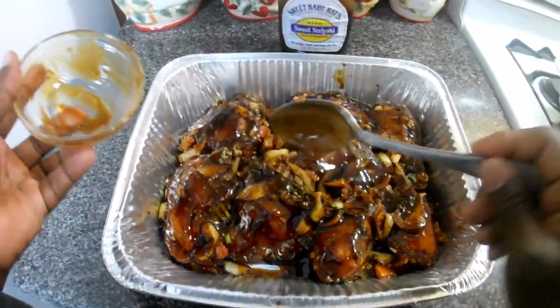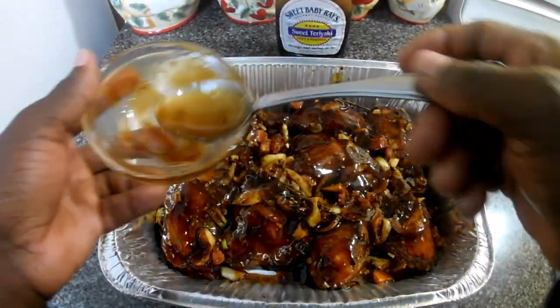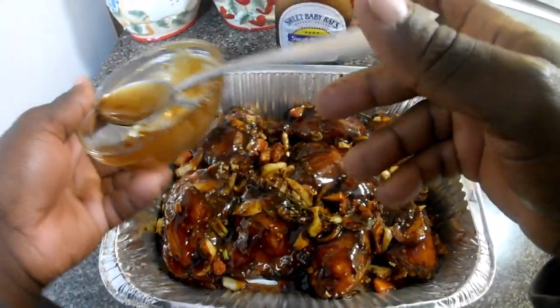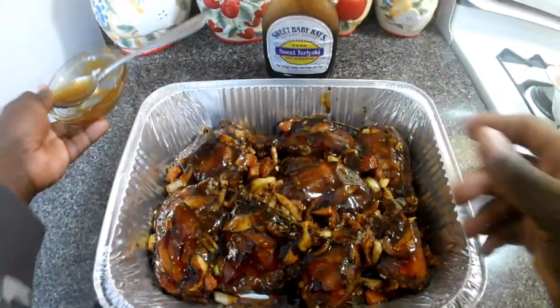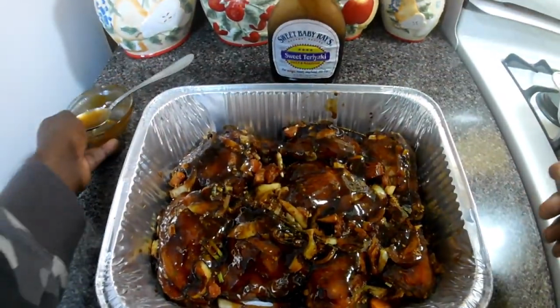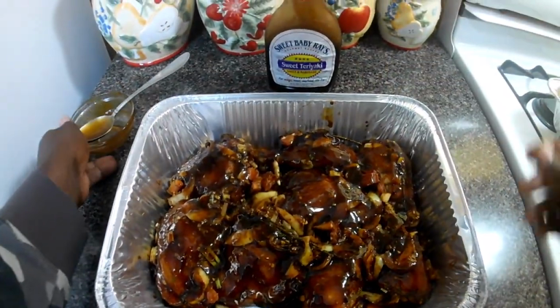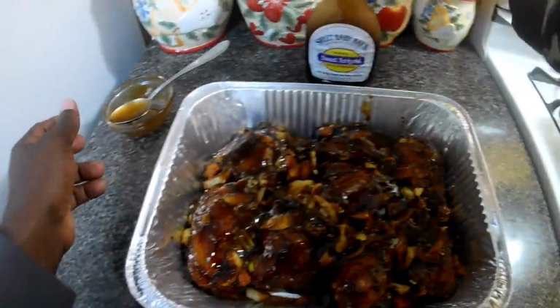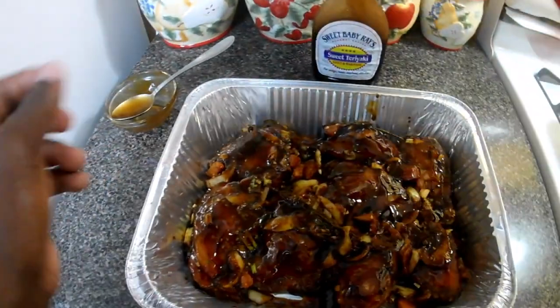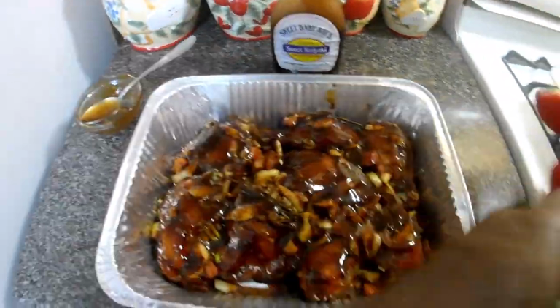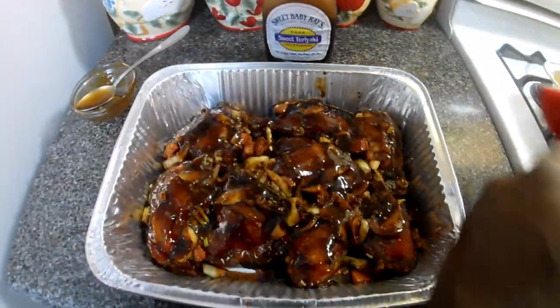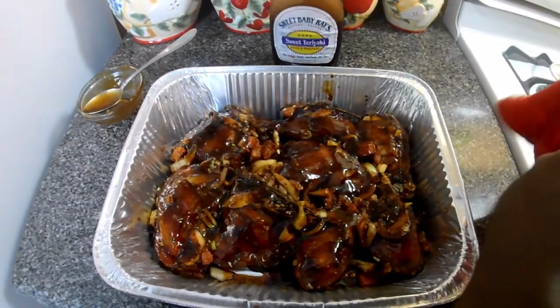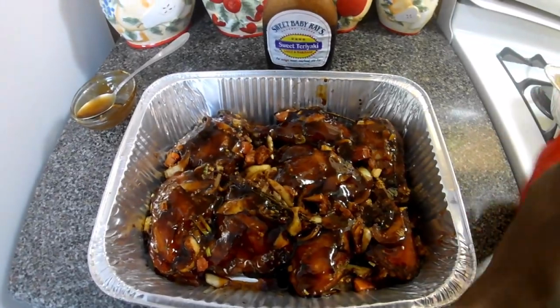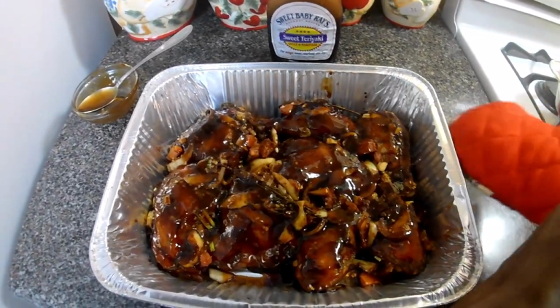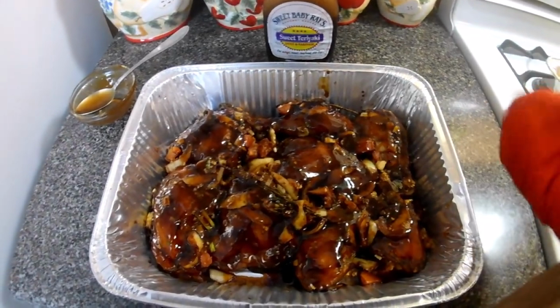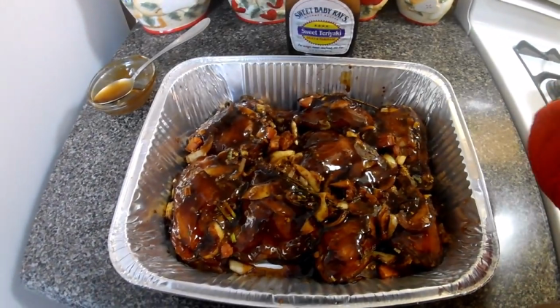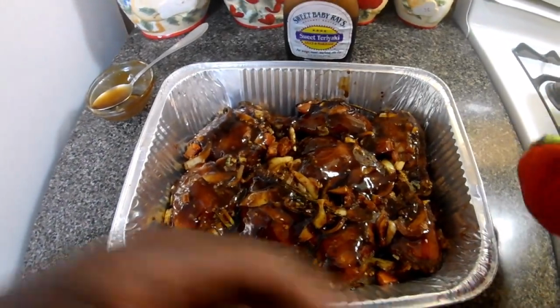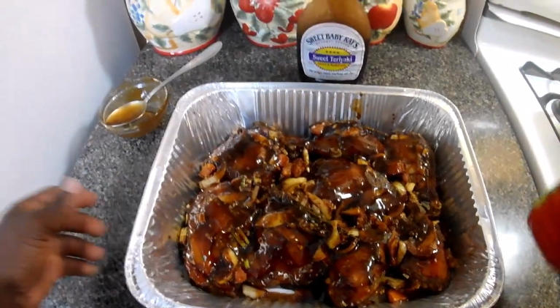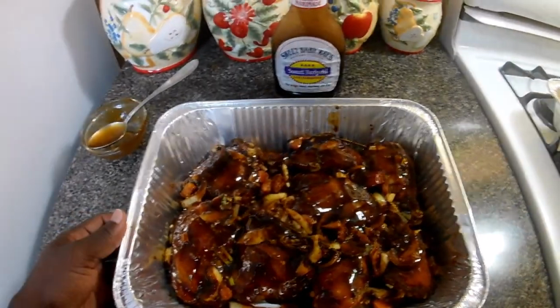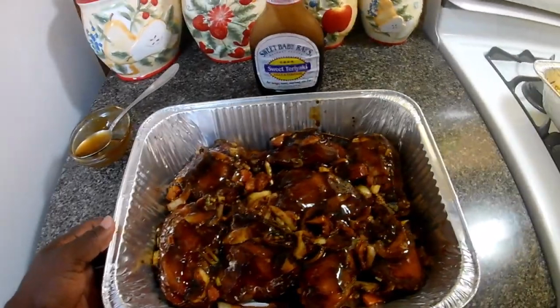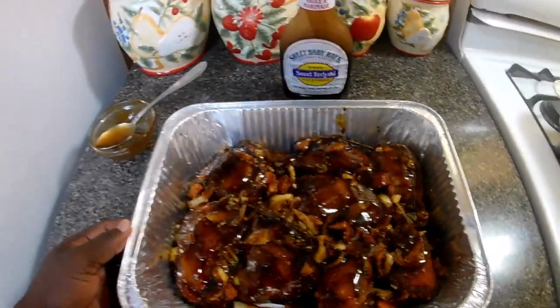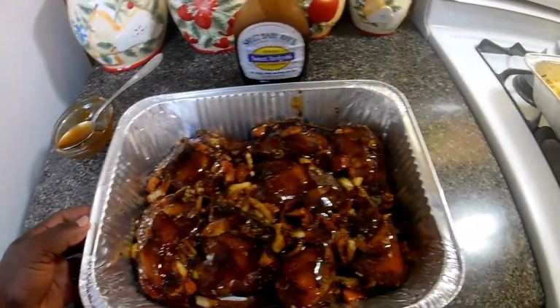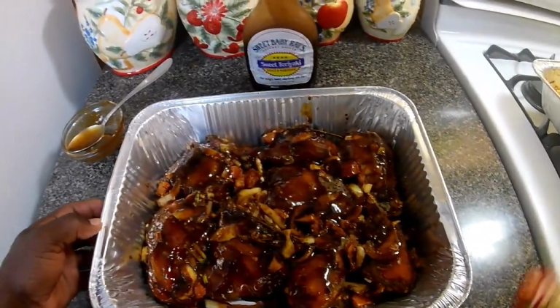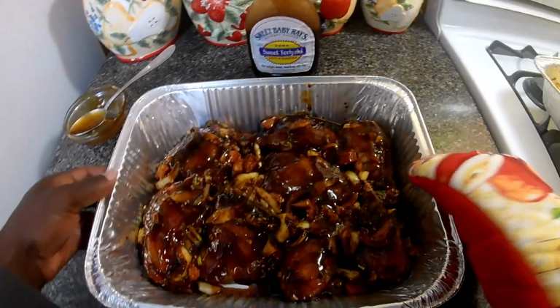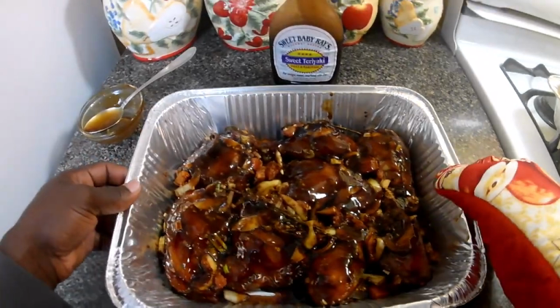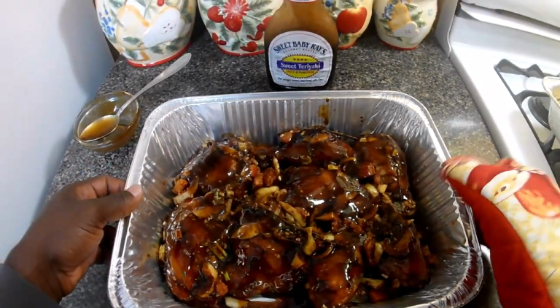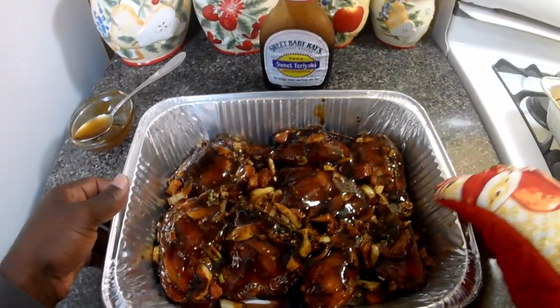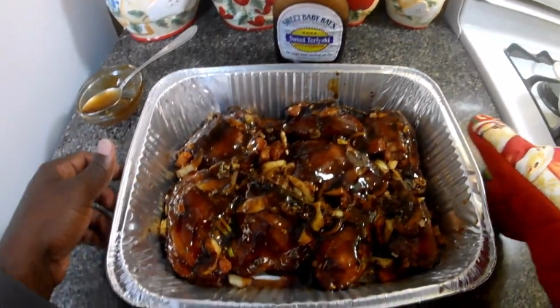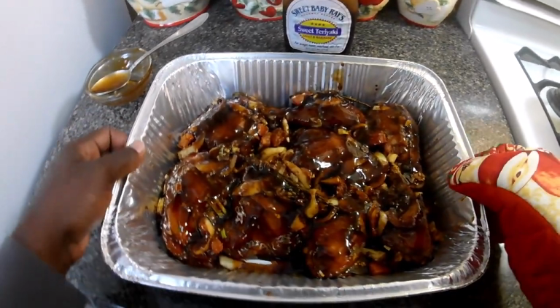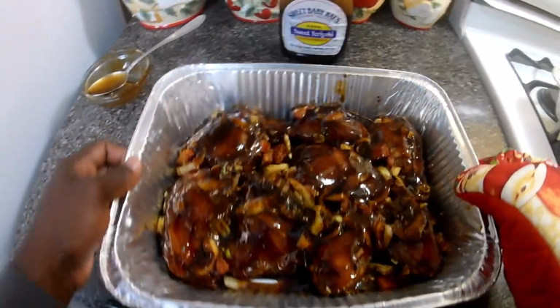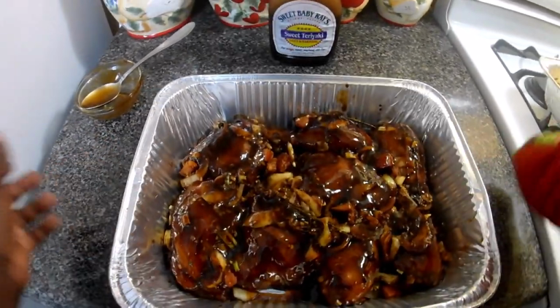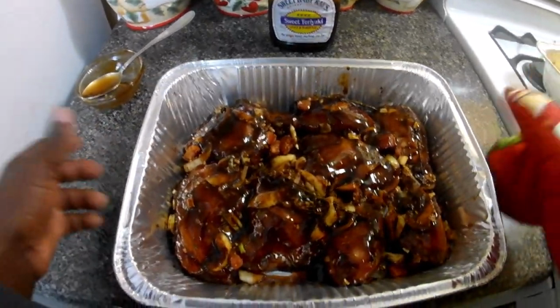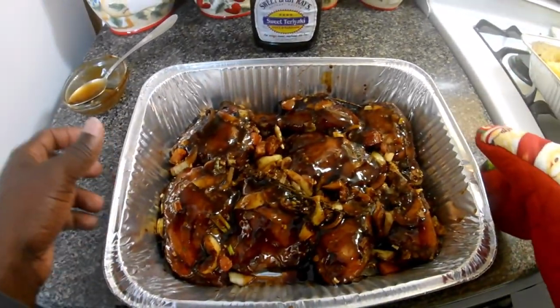Now we're gonna place it back in the oven for about half an hour more to let it soak in.